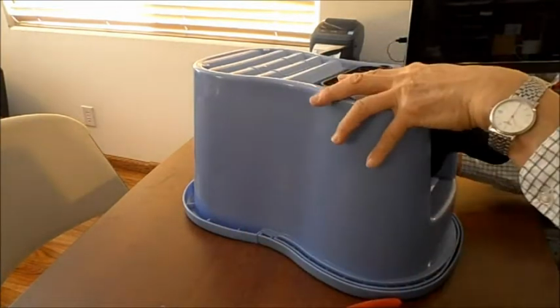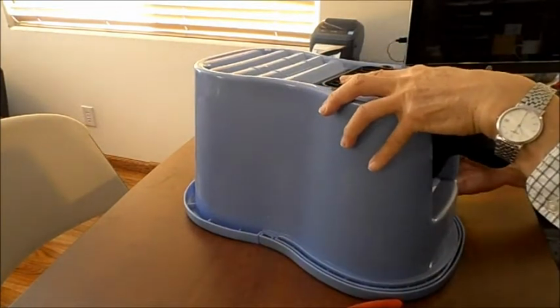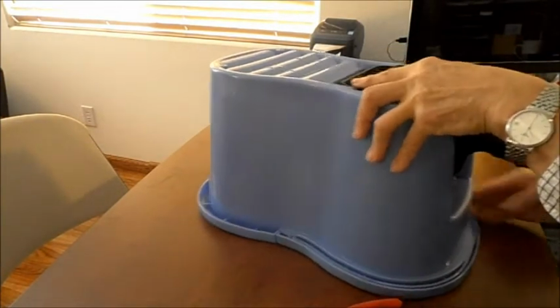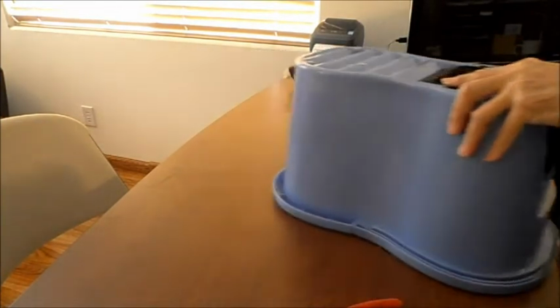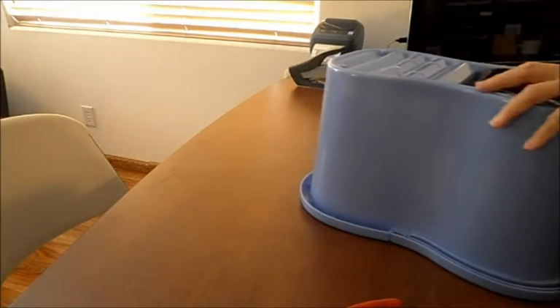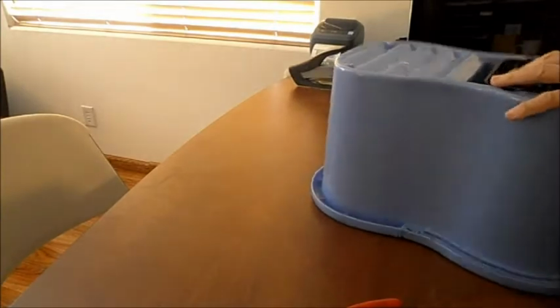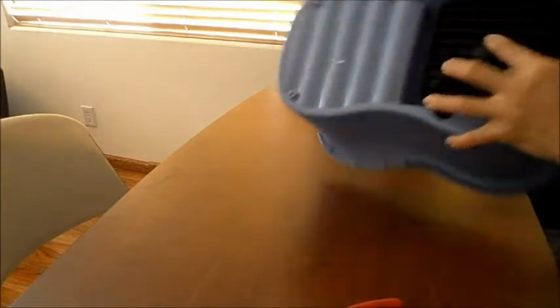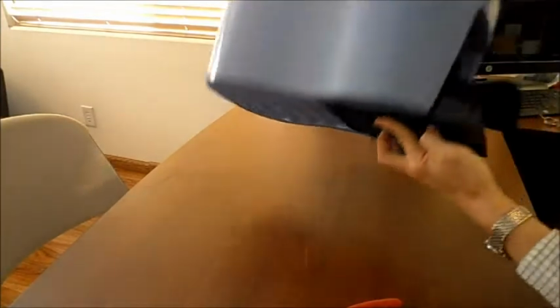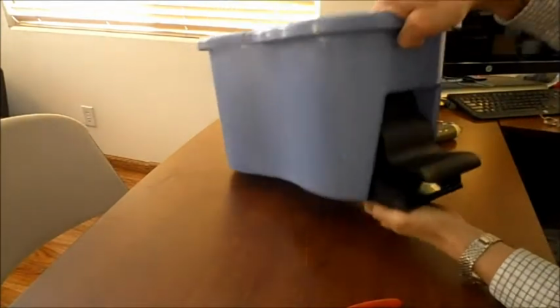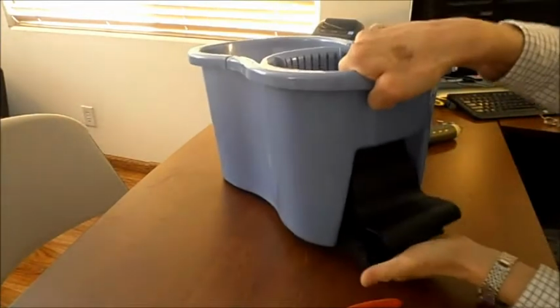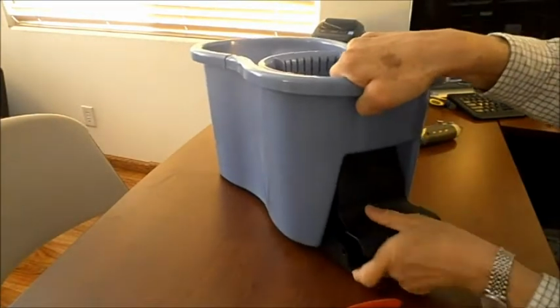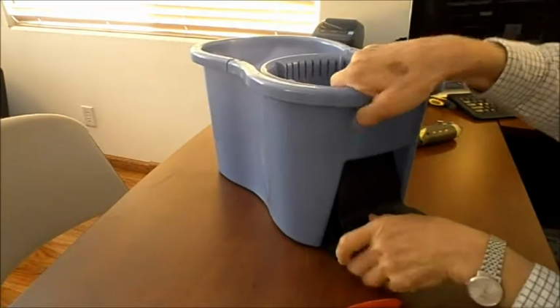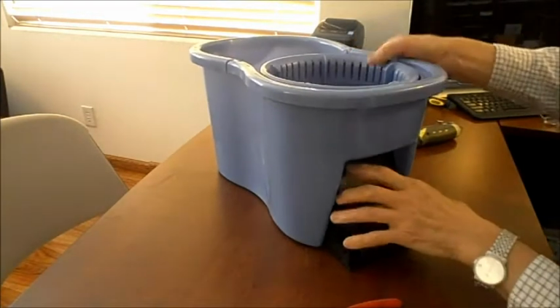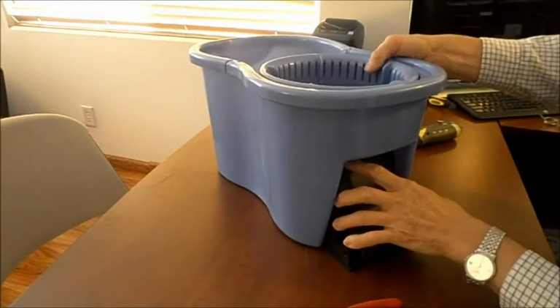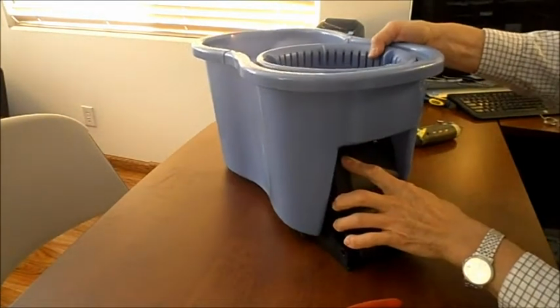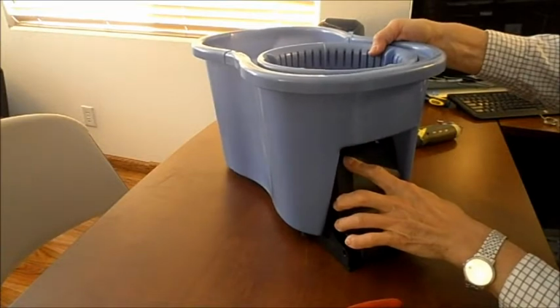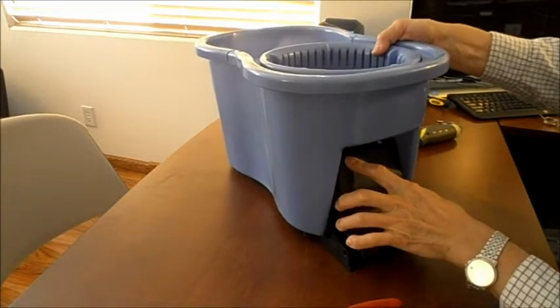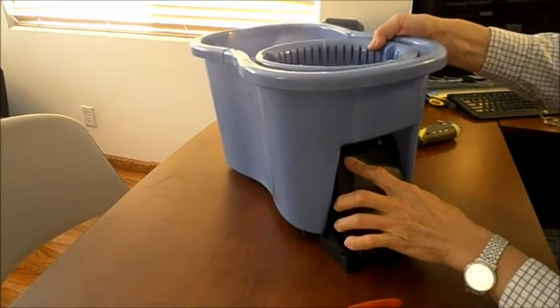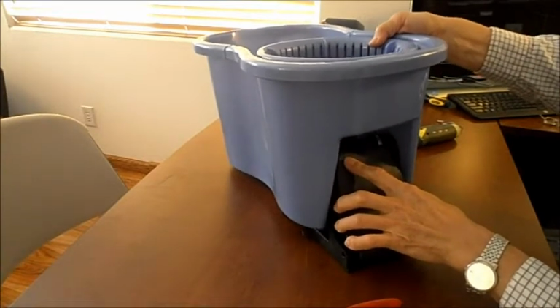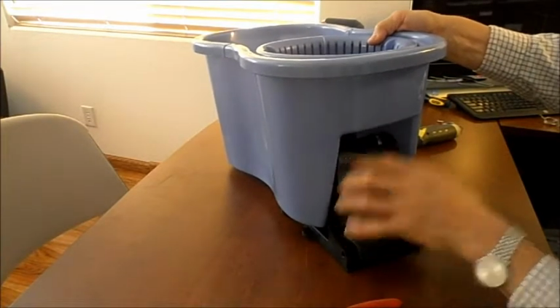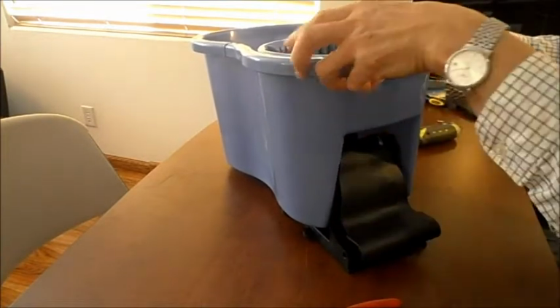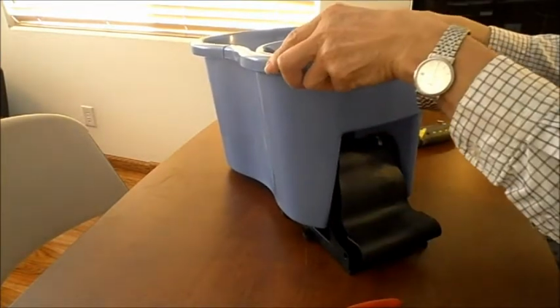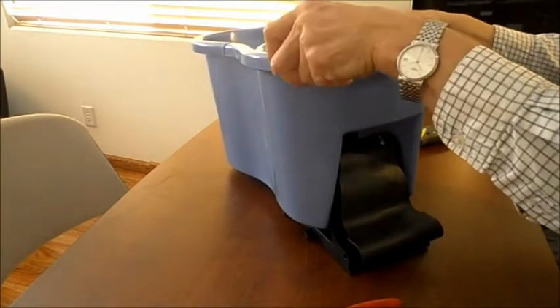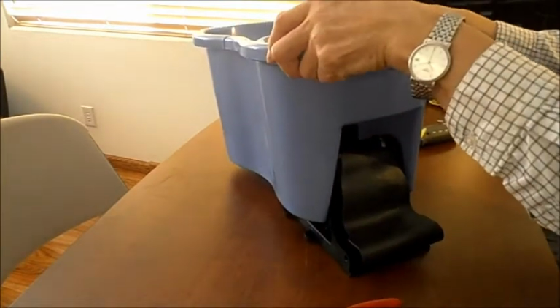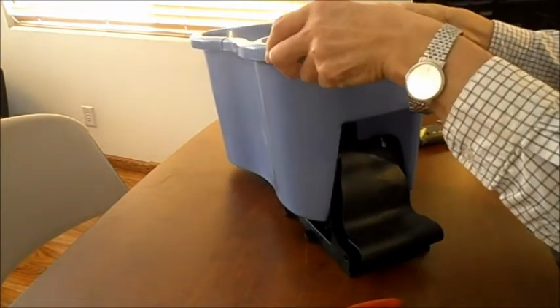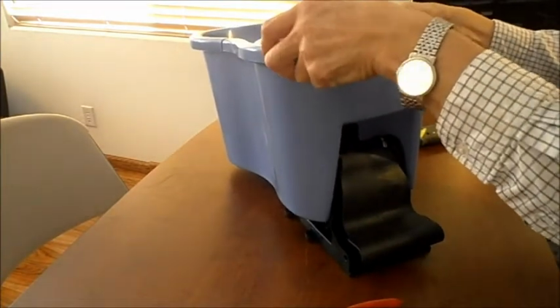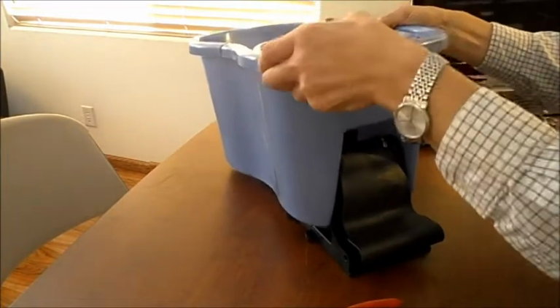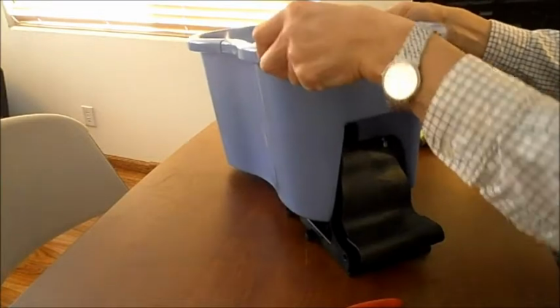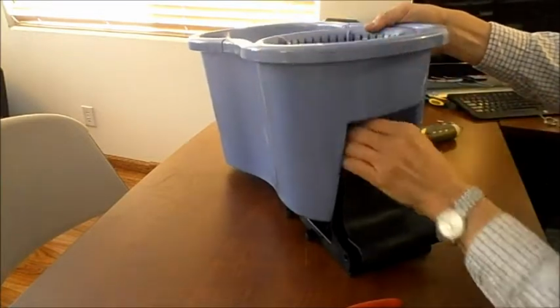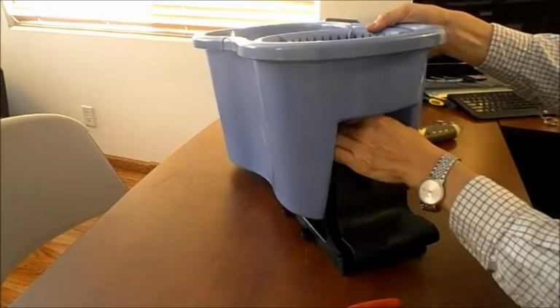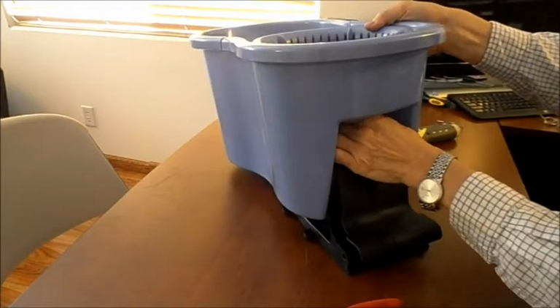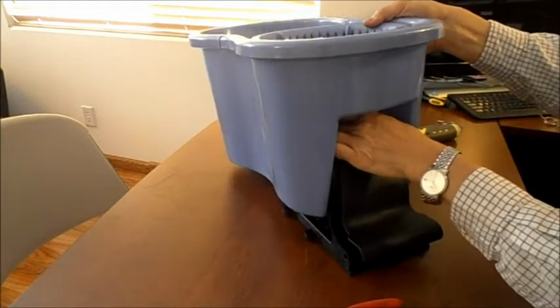Preferably you want to flip this over again, and at this point you should be able to lift the bottom off. If it doesn't come up immediately, you can wiggle it a little bit and it'll come off.